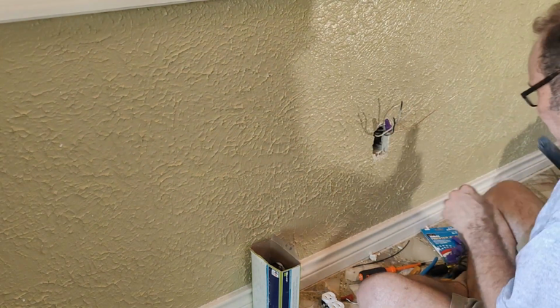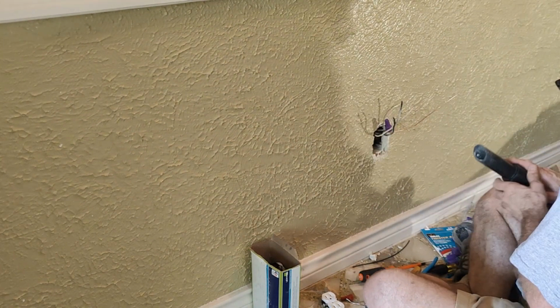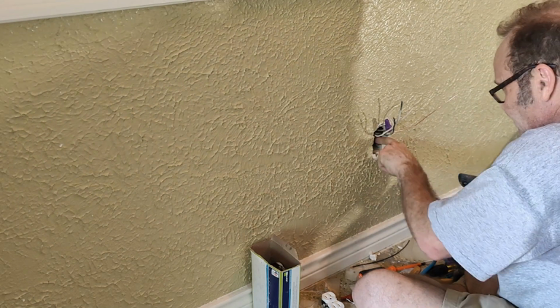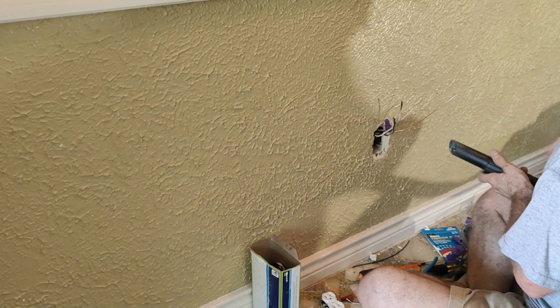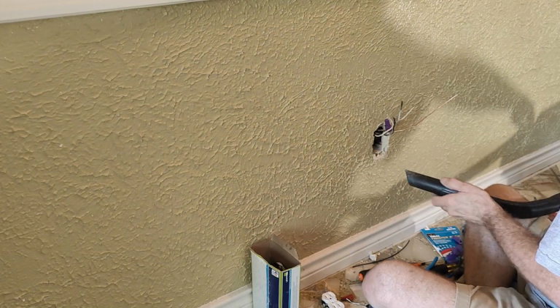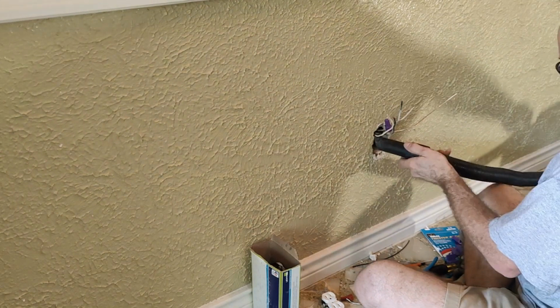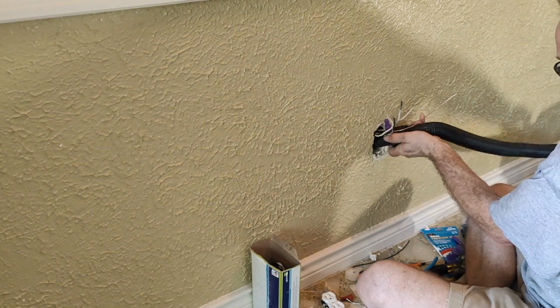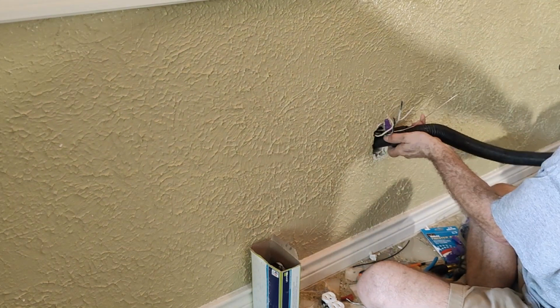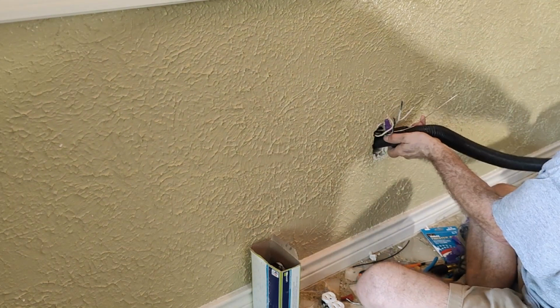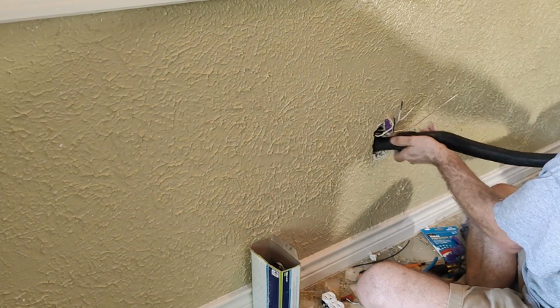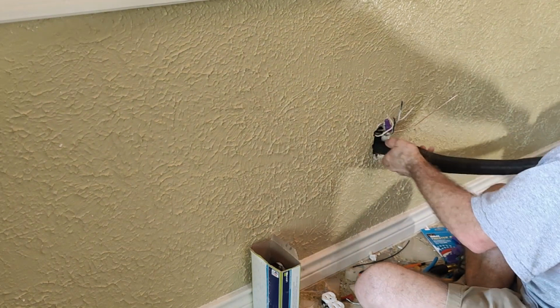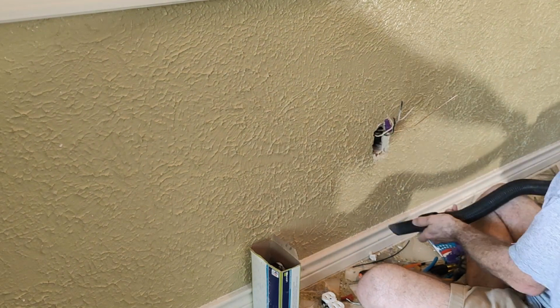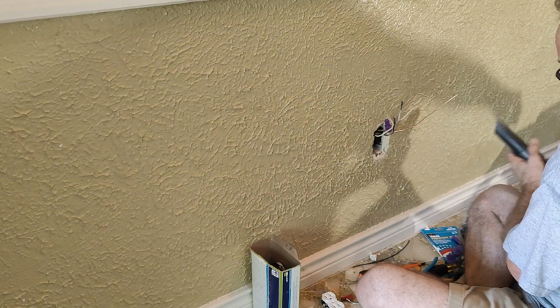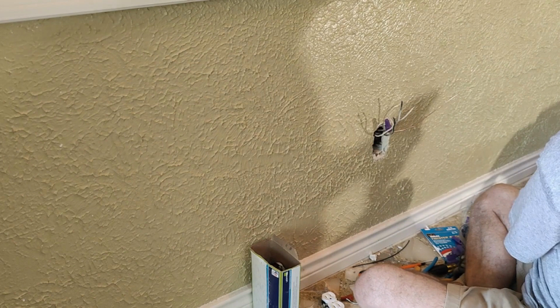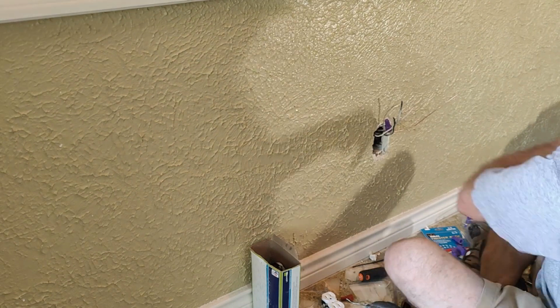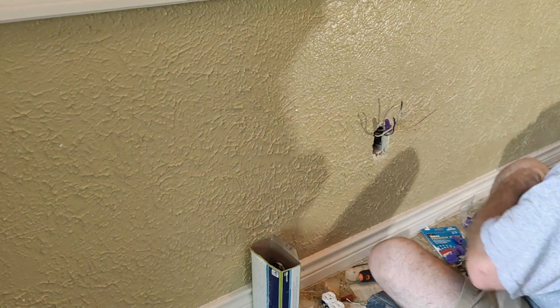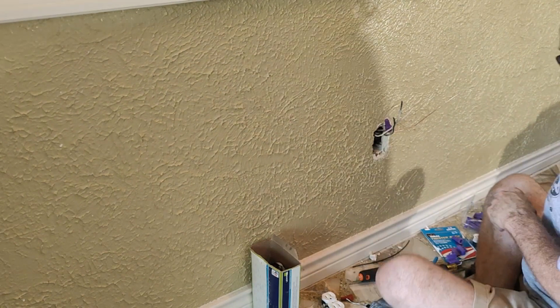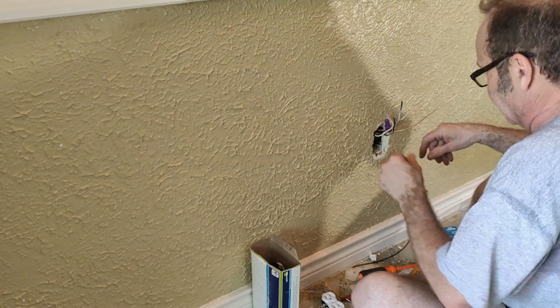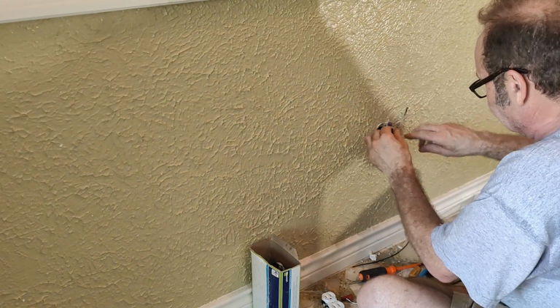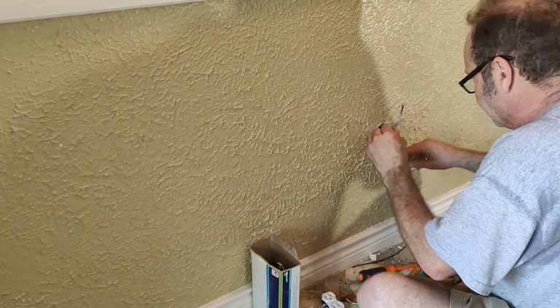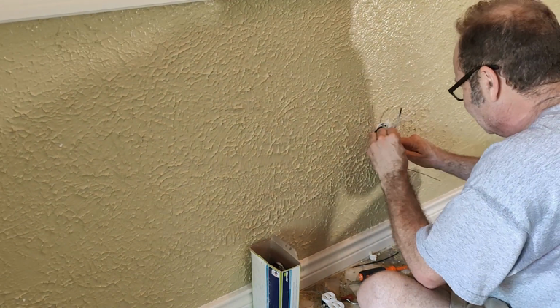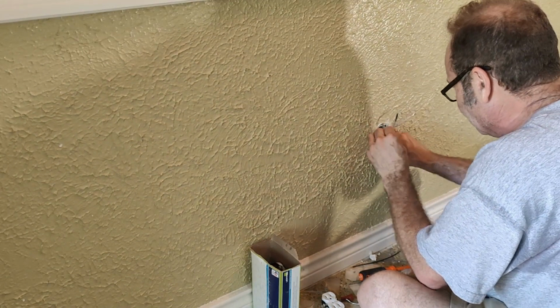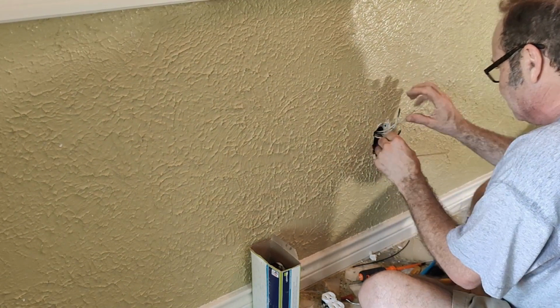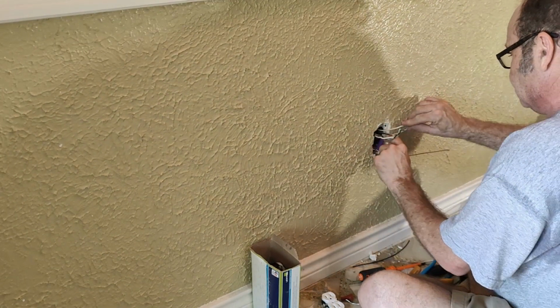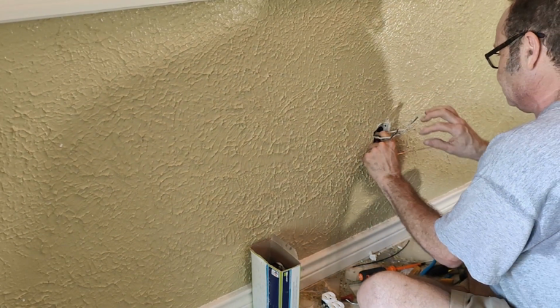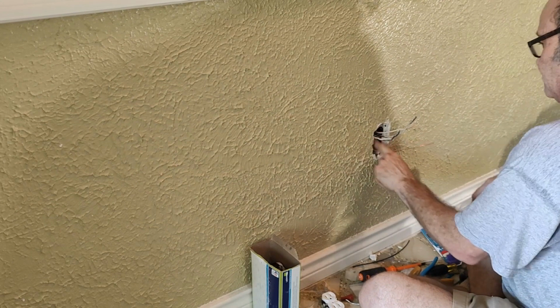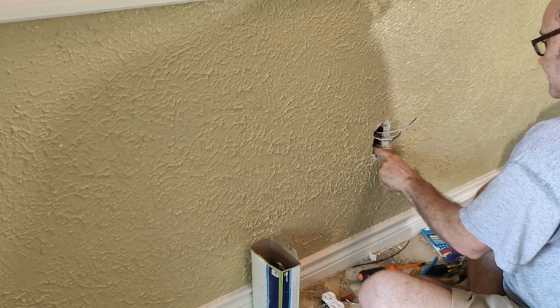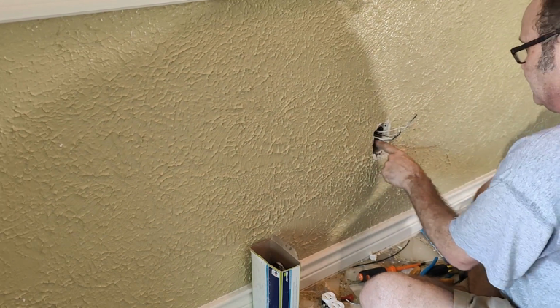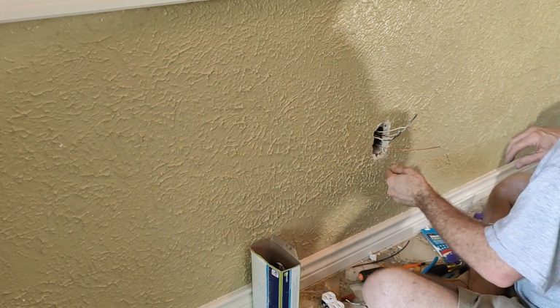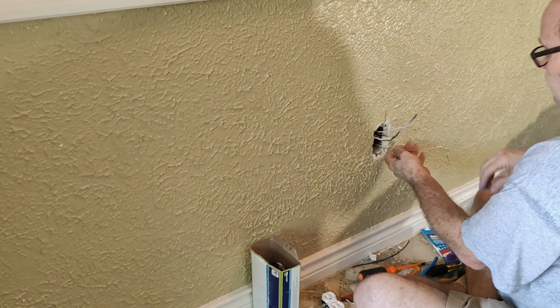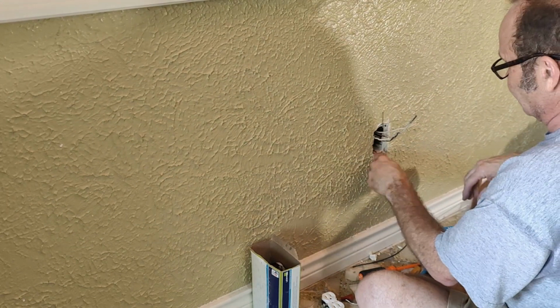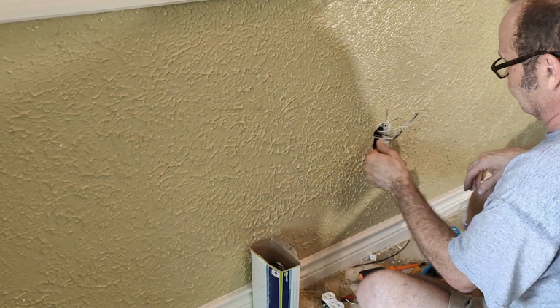I always vacuum it out. They haven't been opened up sometimes in 40 or 50 years, so go ahead and vacuum it out.